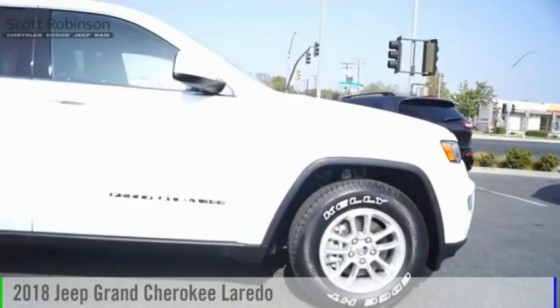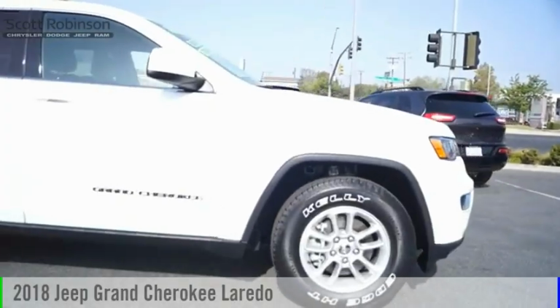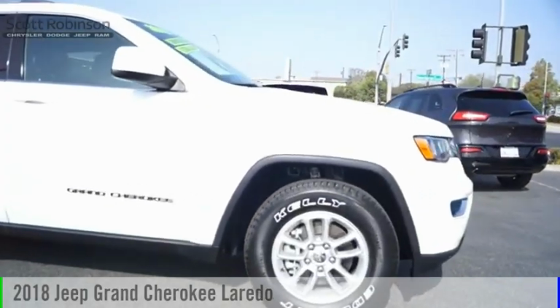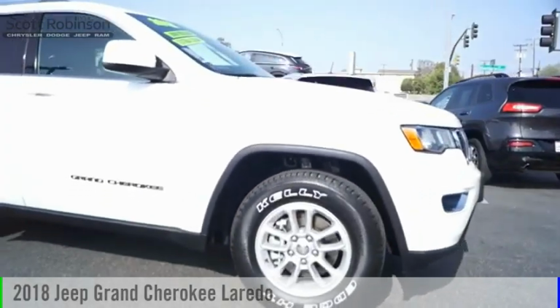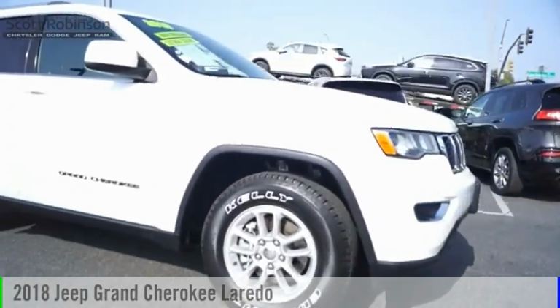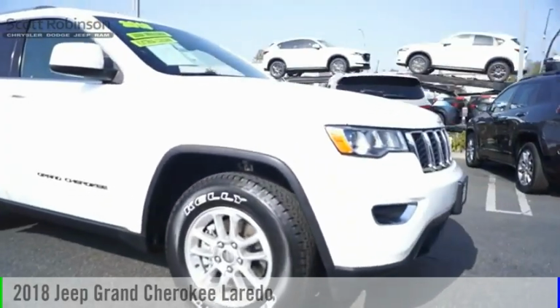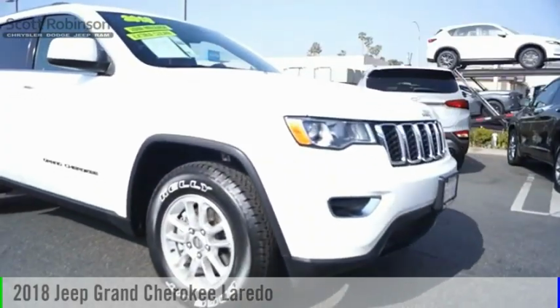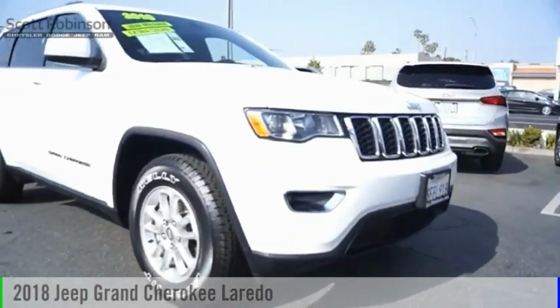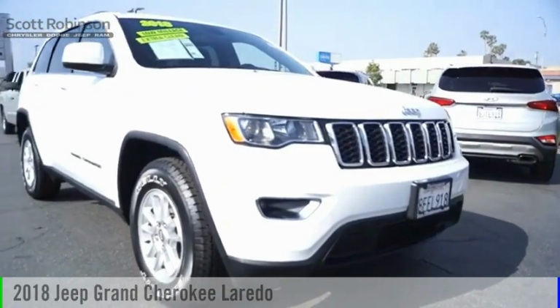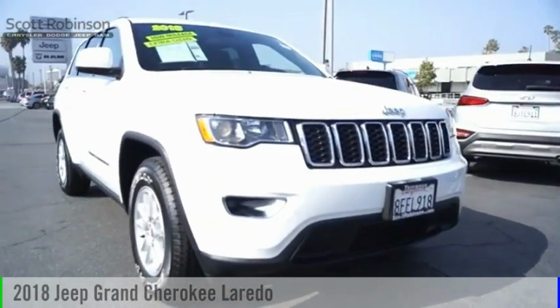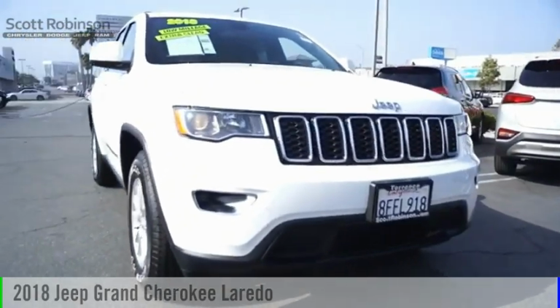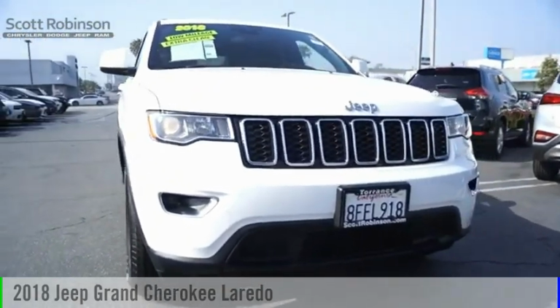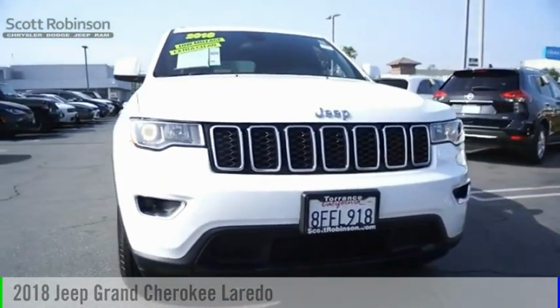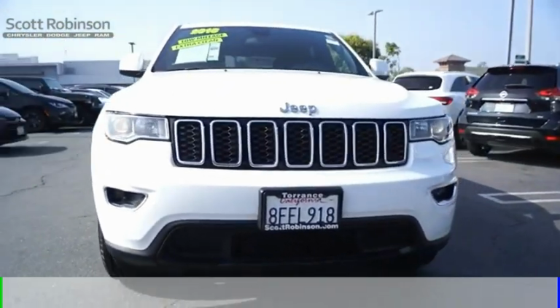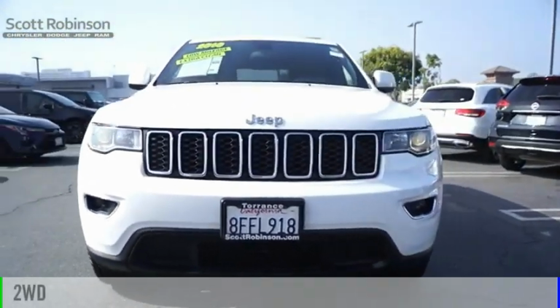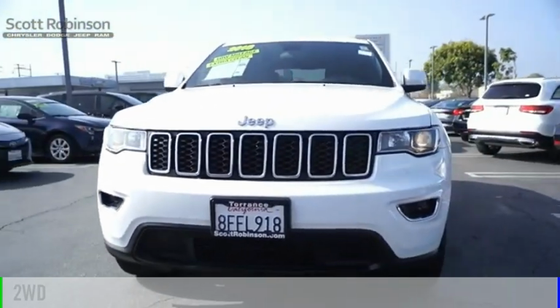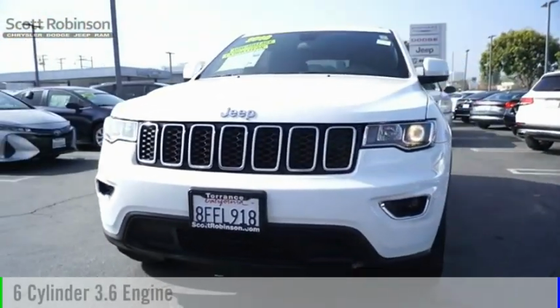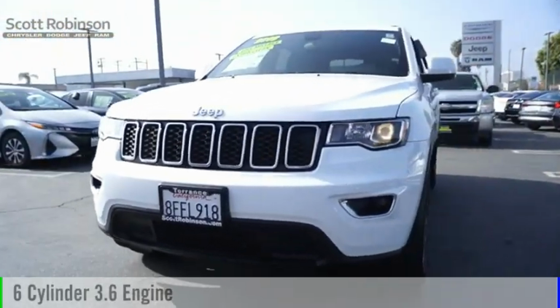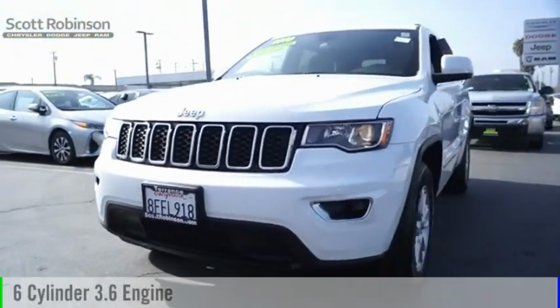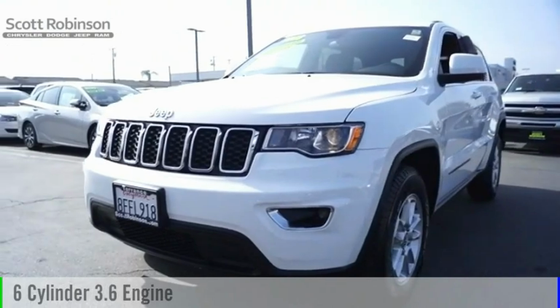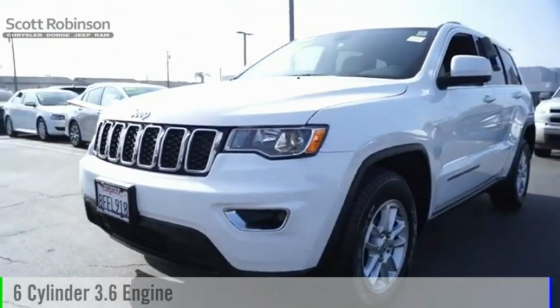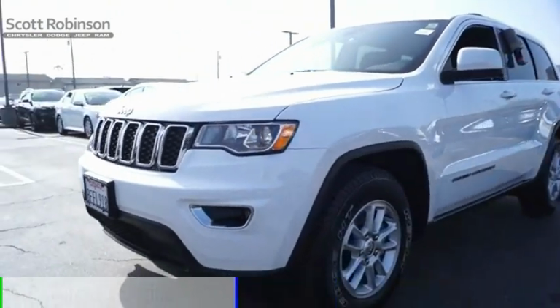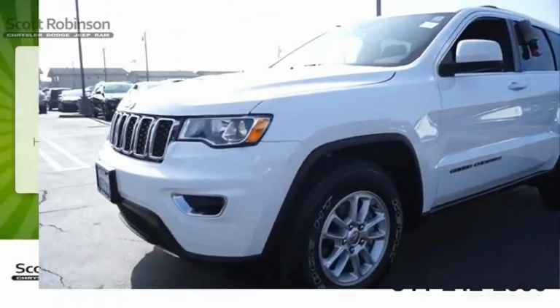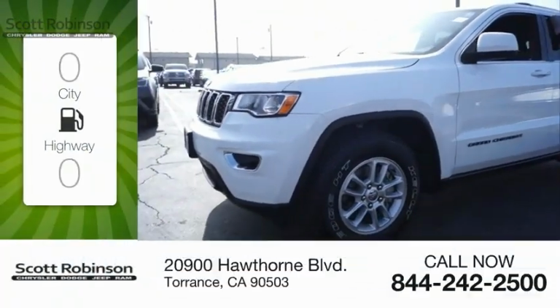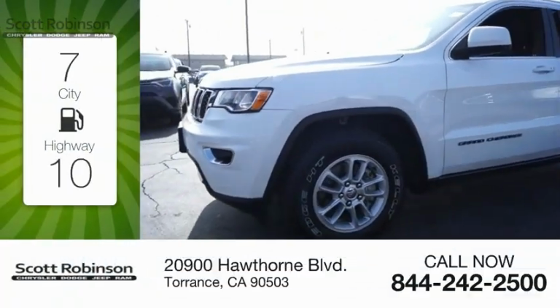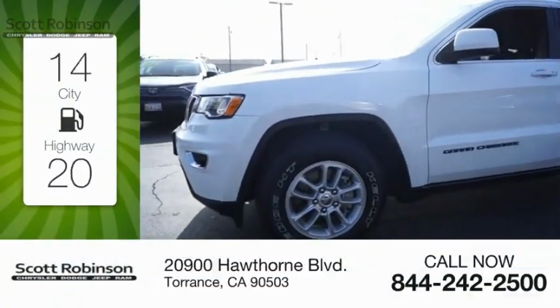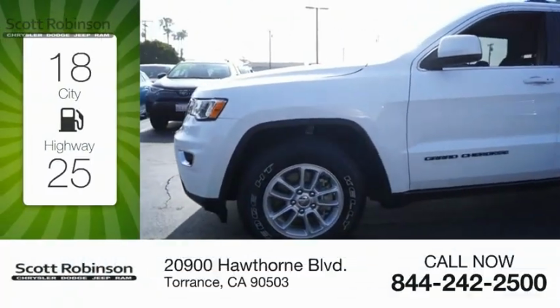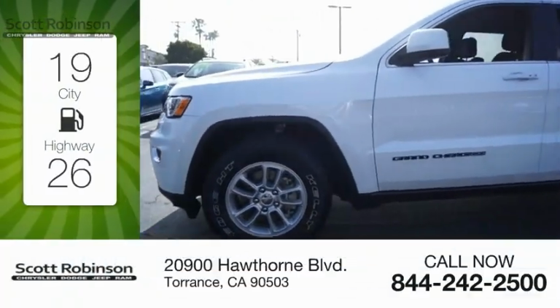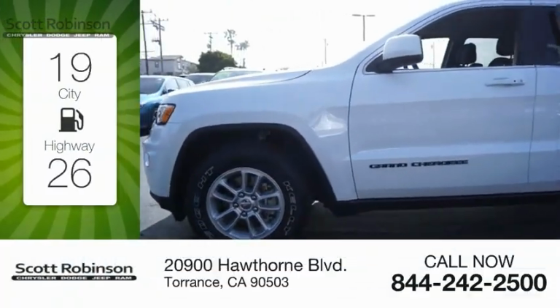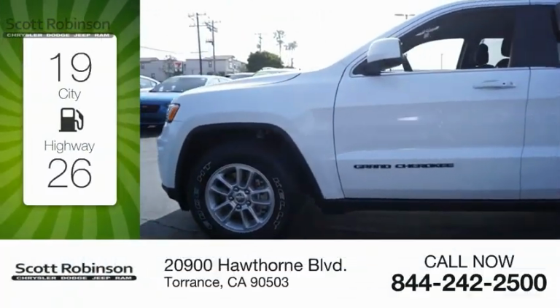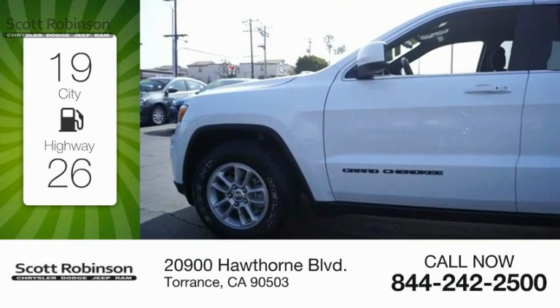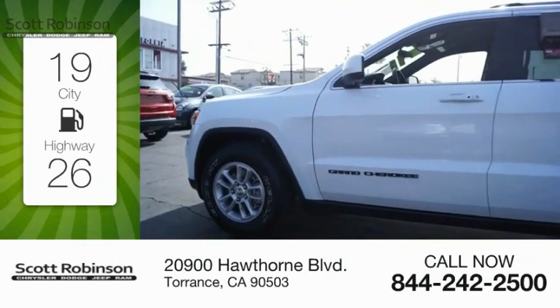Stop by and take a look at the 2018 Grand Cherokee. This vehicle is powered by a two-wheel drive, six-cylinder, 3.6-liter engine. Great fuel efficiency saves you money by requiring fewer trips to the gas station.